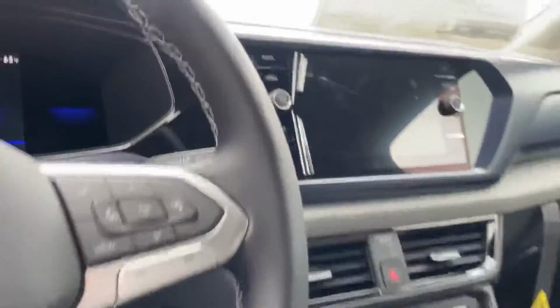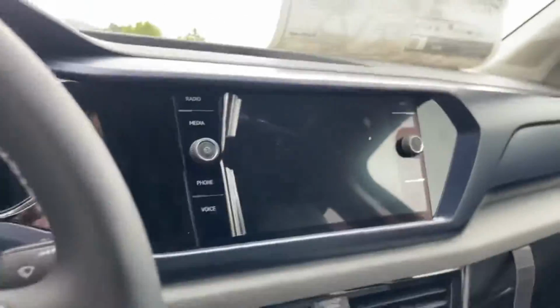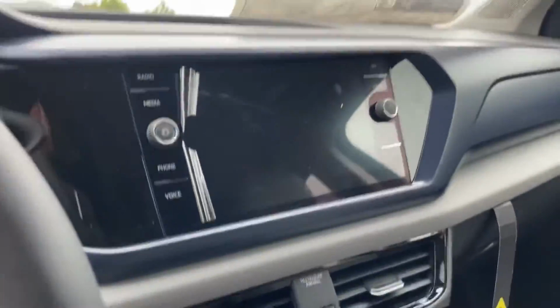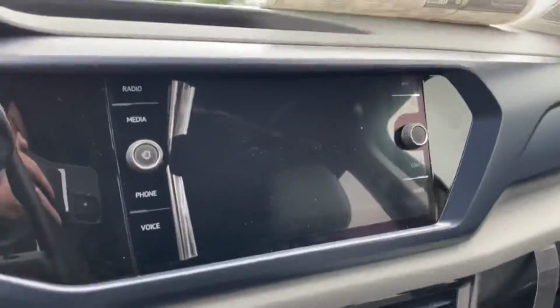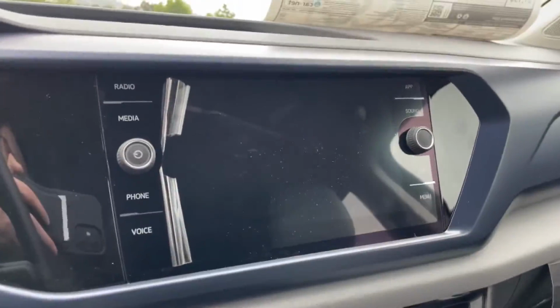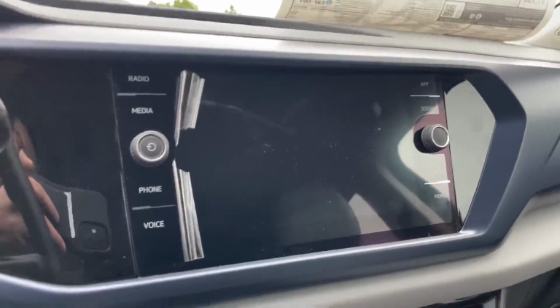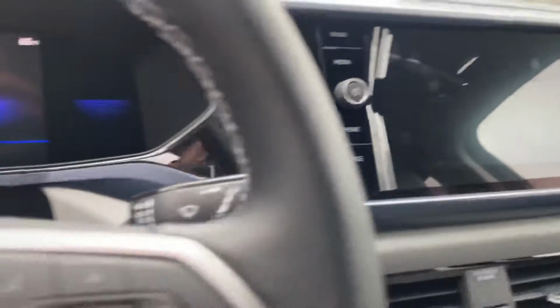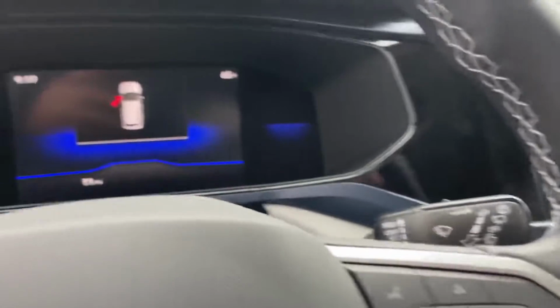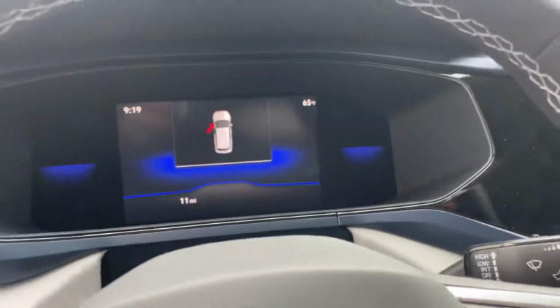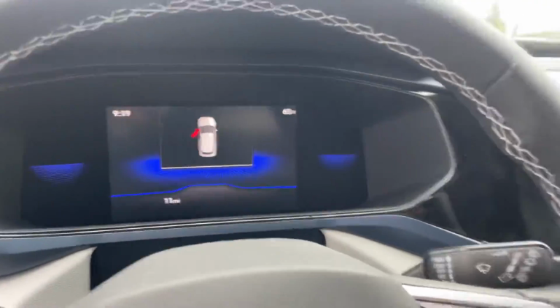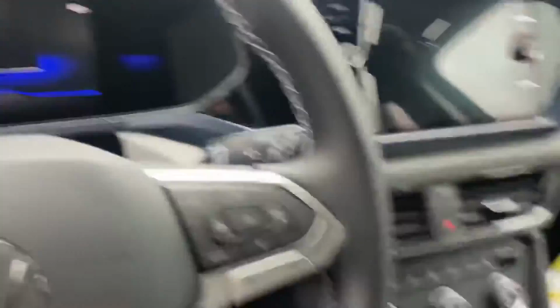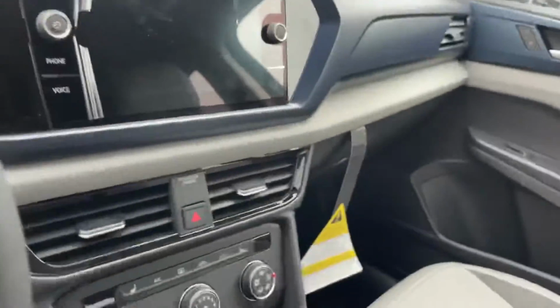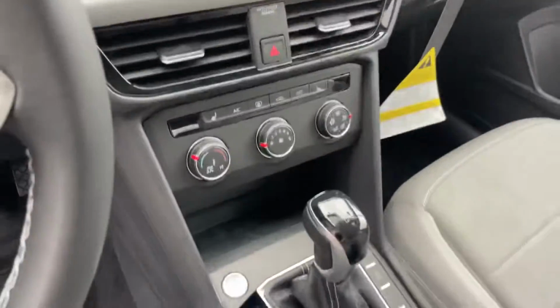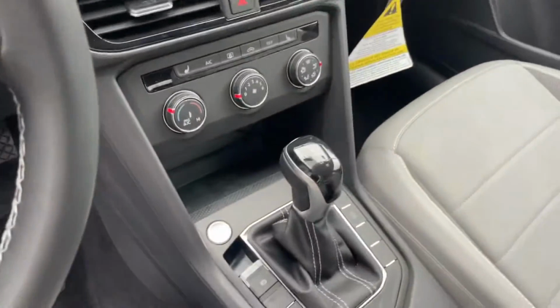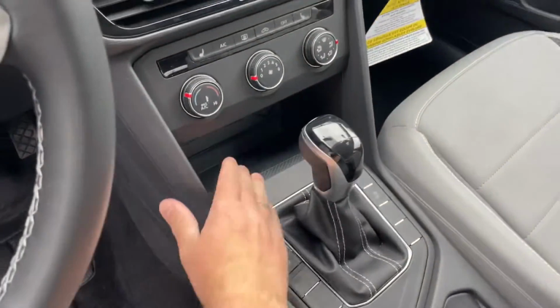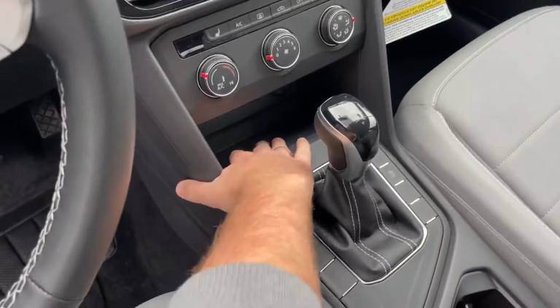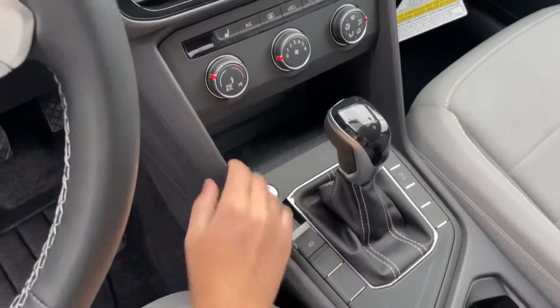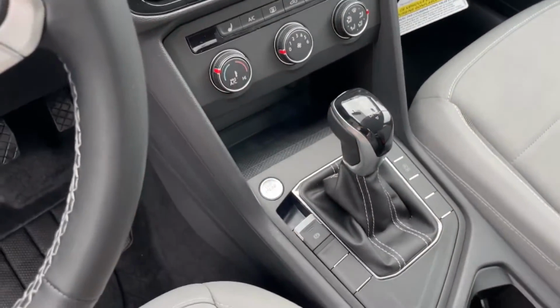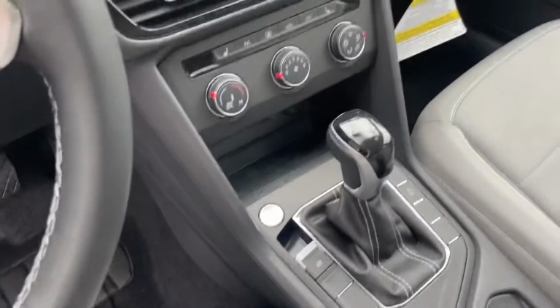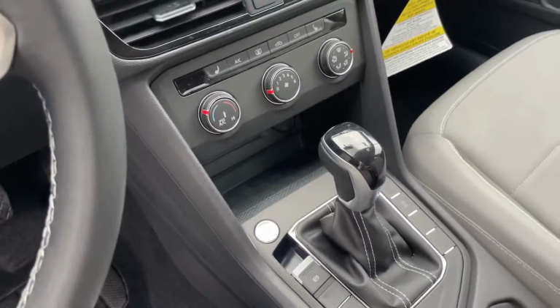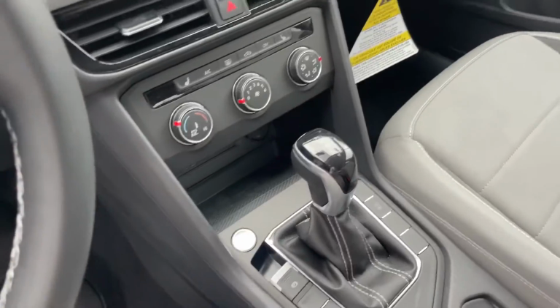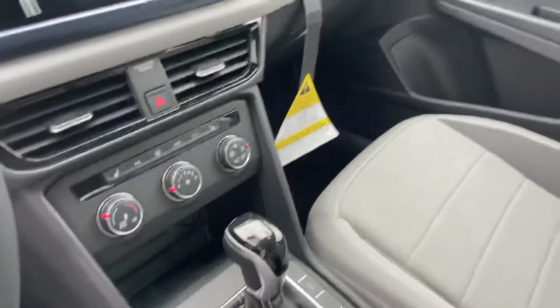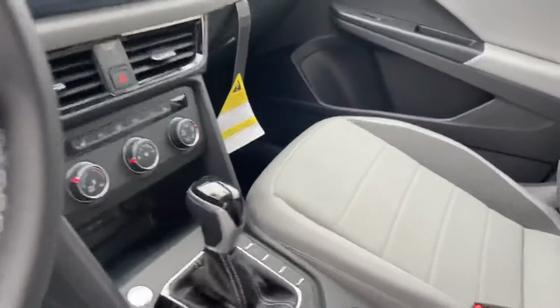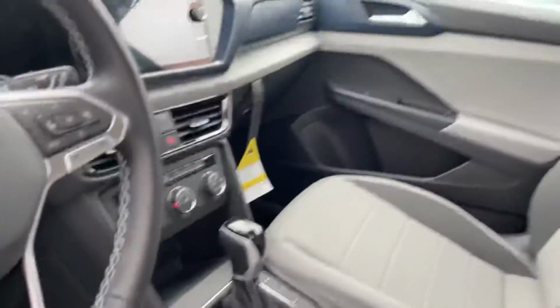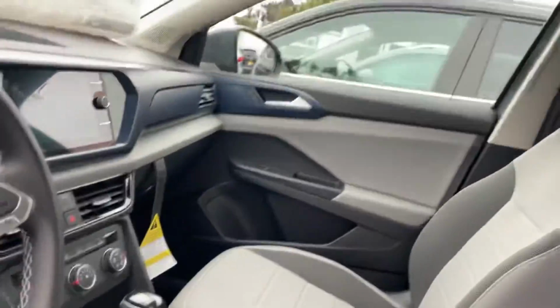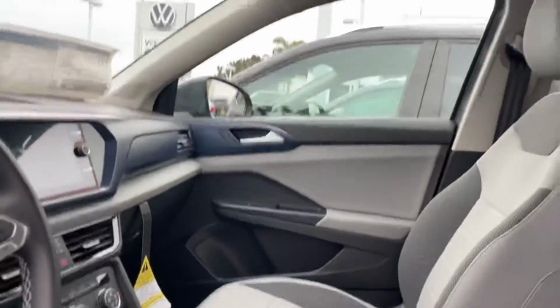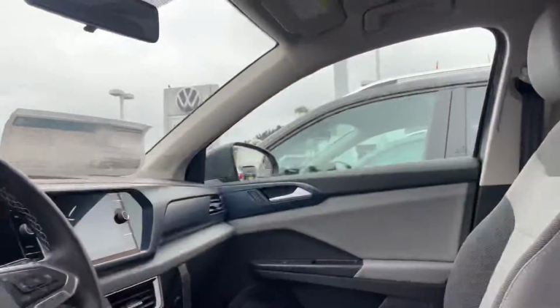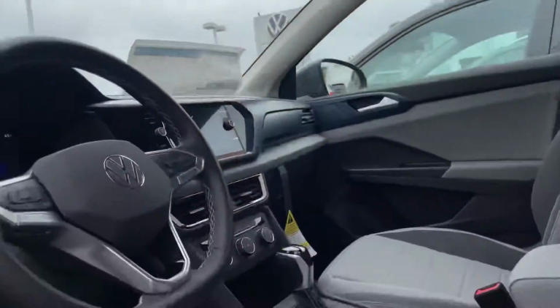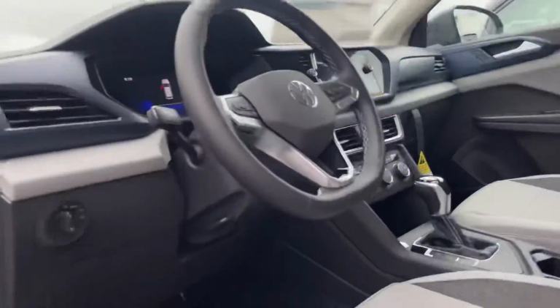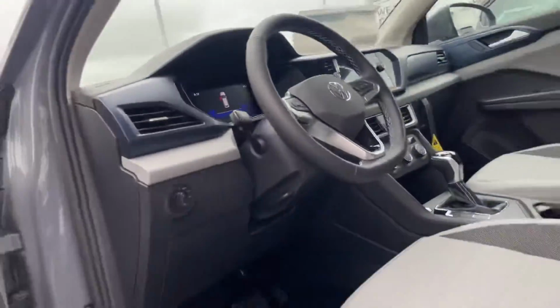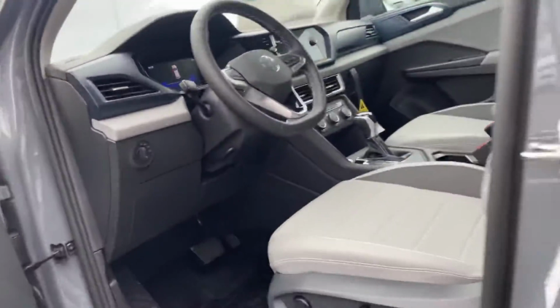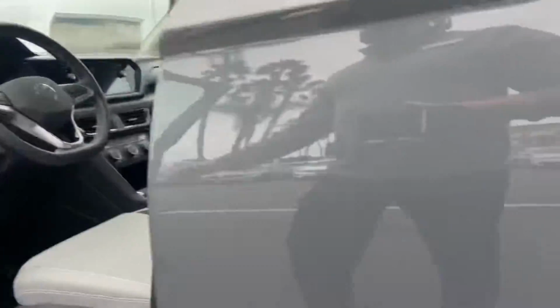Here's your infotainment center, as well as a nice digital cockpit. Down here you do have a wireless phone charger. It does have Apple CarPlay, Android Connect, all that fancy gear.